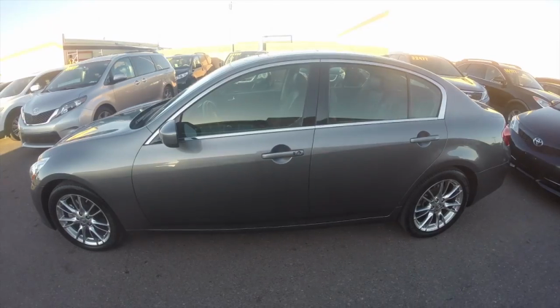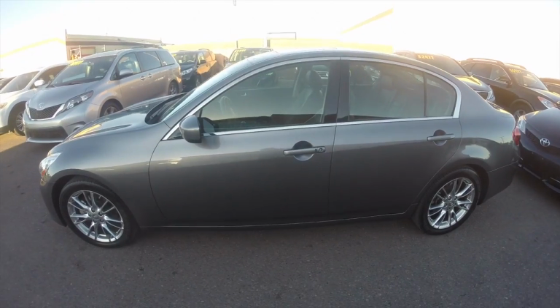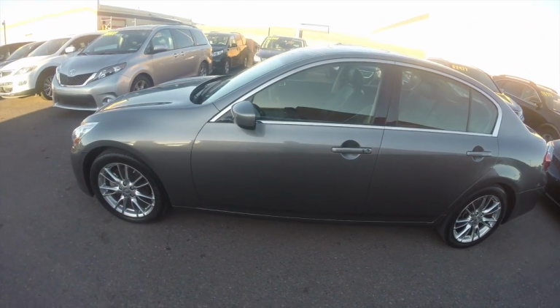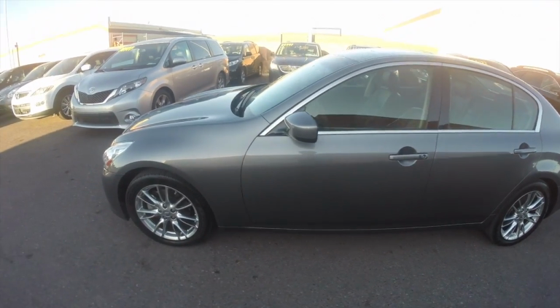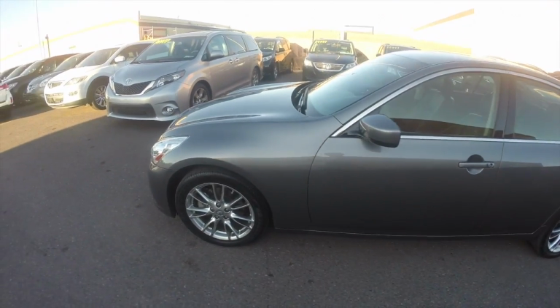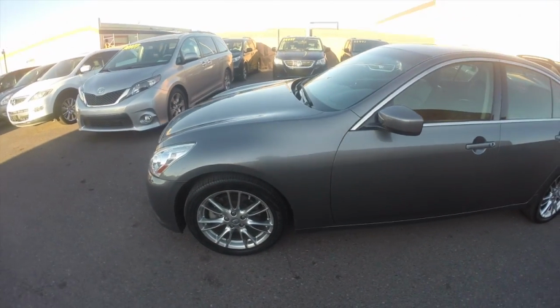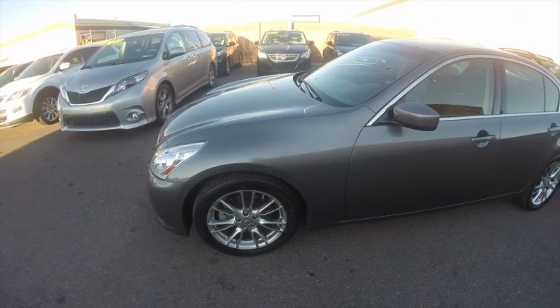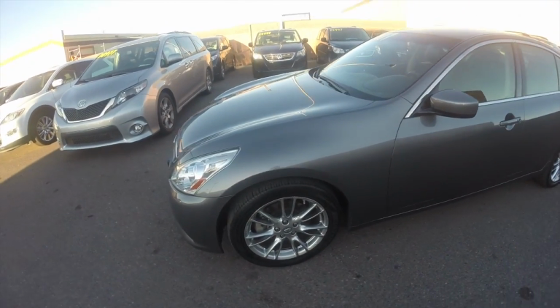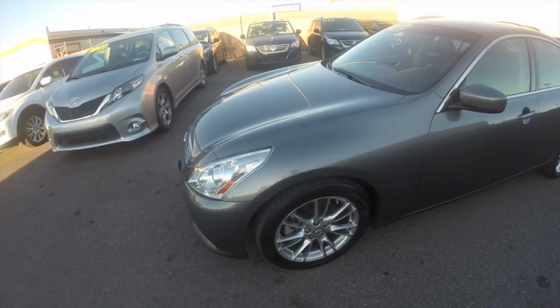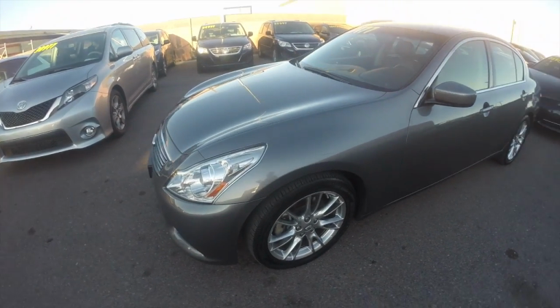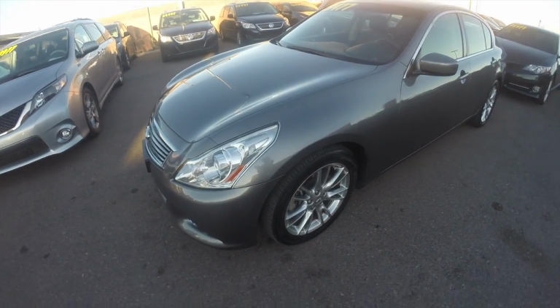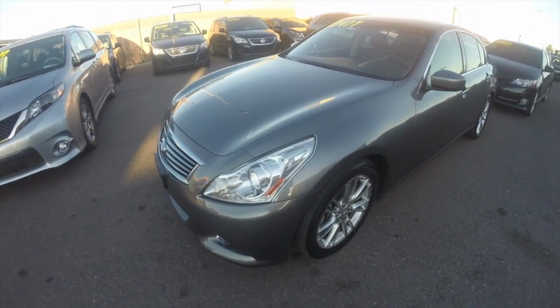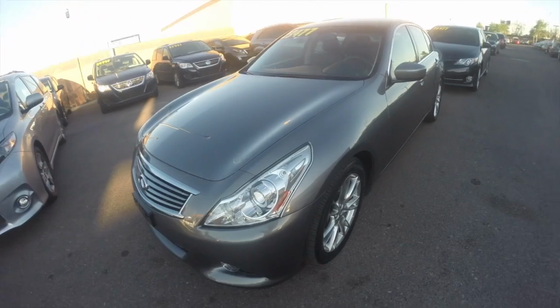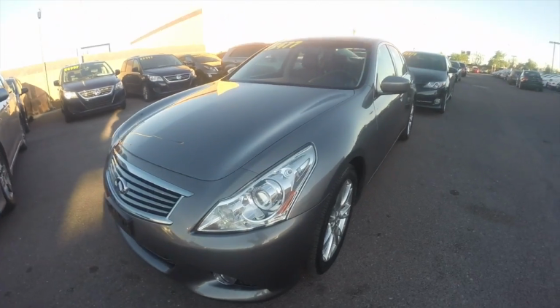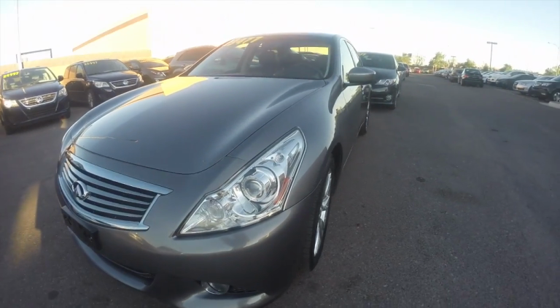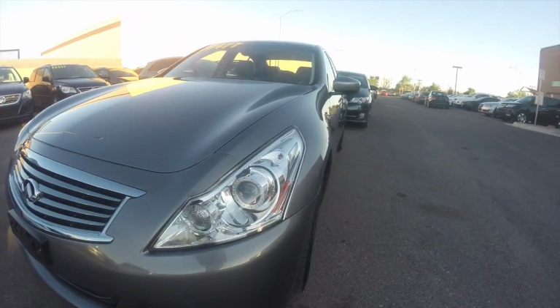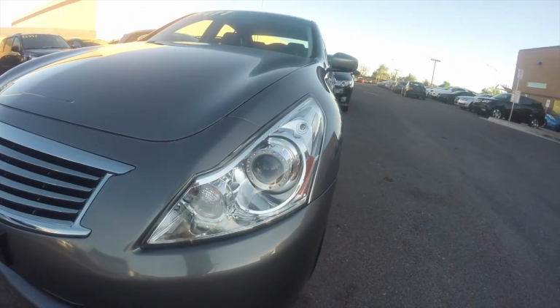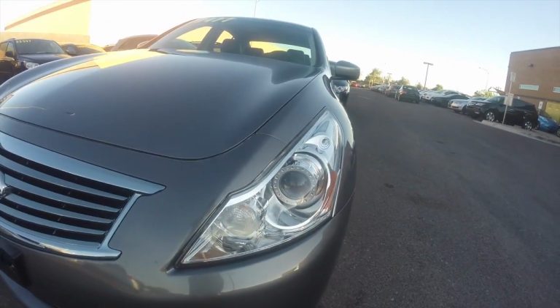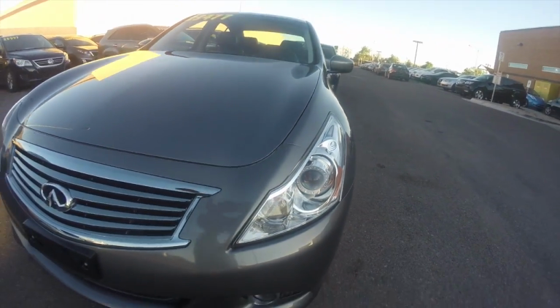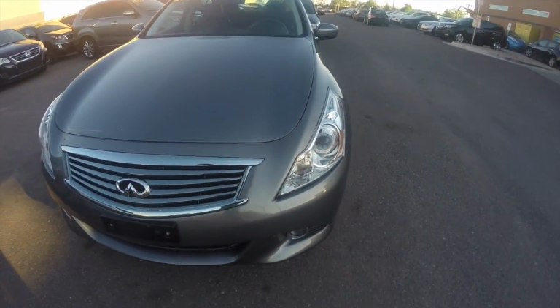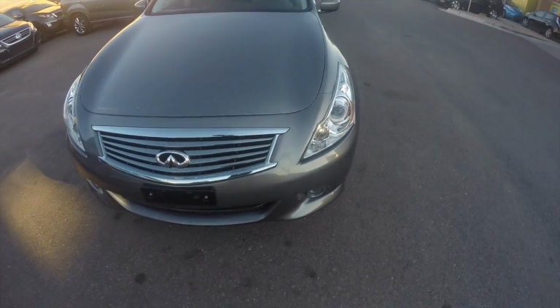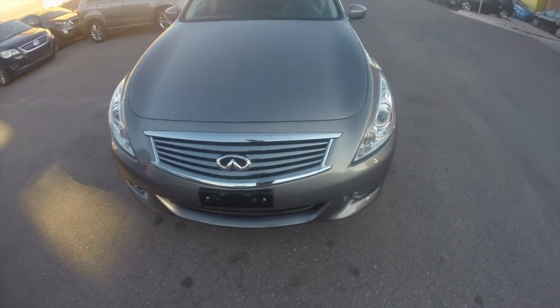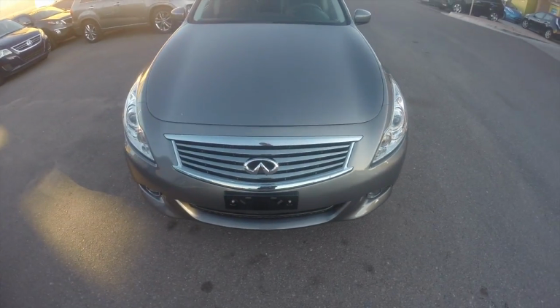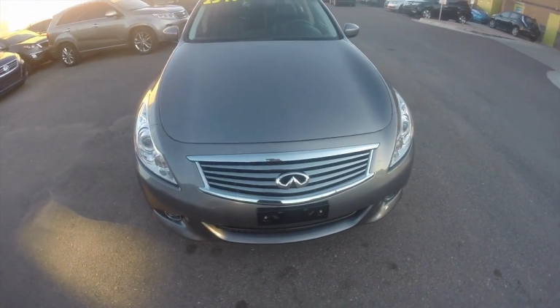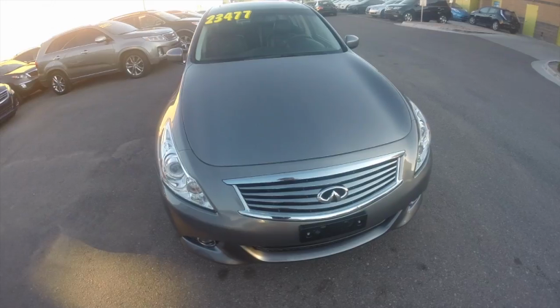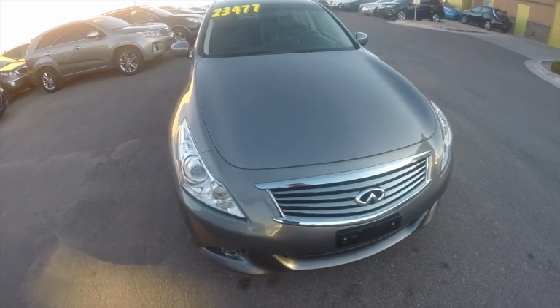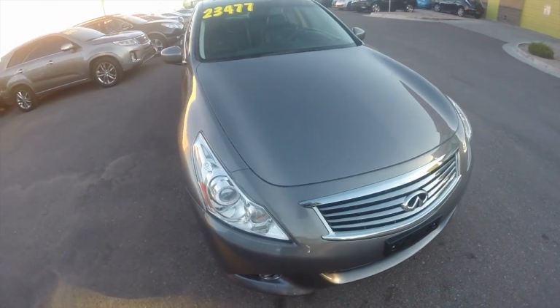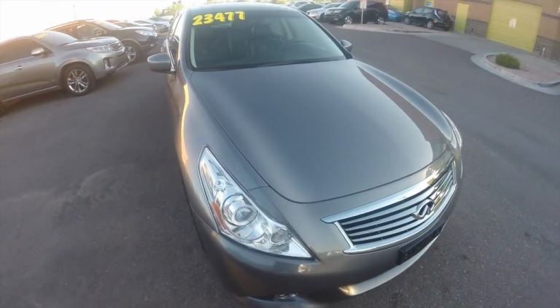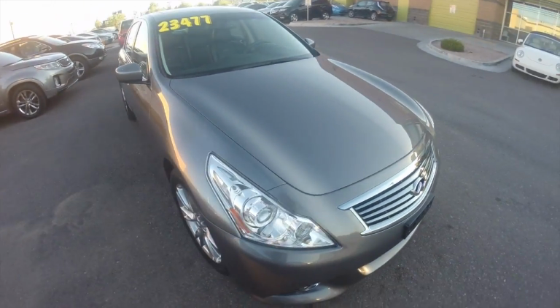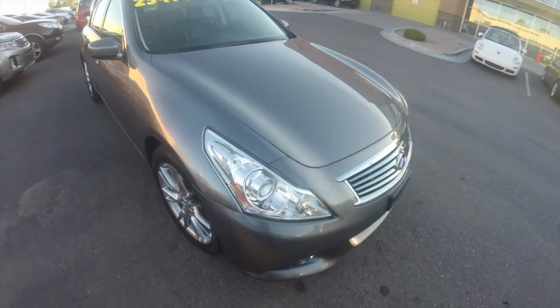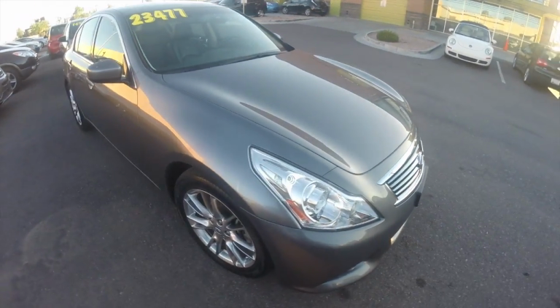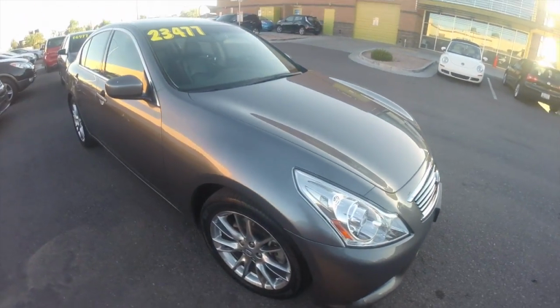We're looking at this 2012 Infiniti G37 sedan. It's got HID headlights, a 3.7-liter six-cylinder engine, and a 7-speed automatic transmission.